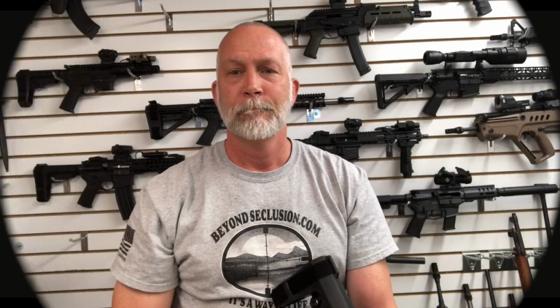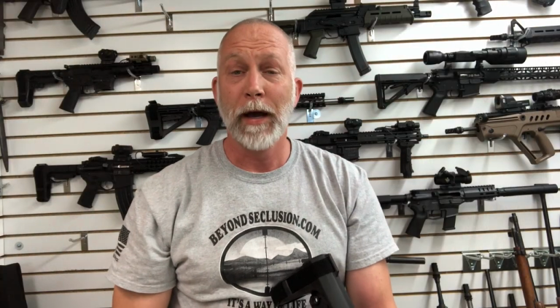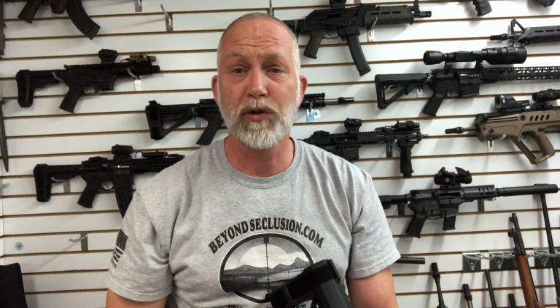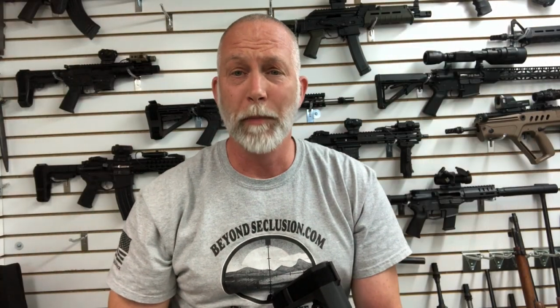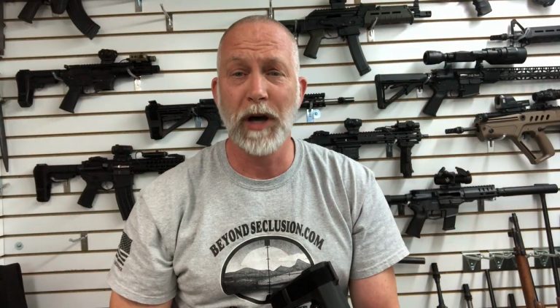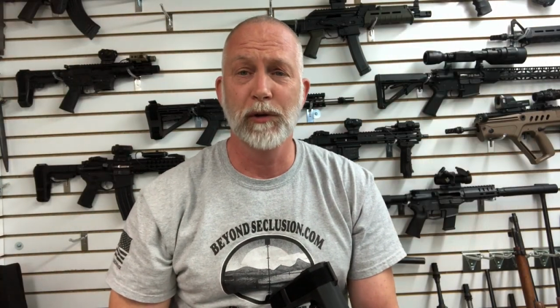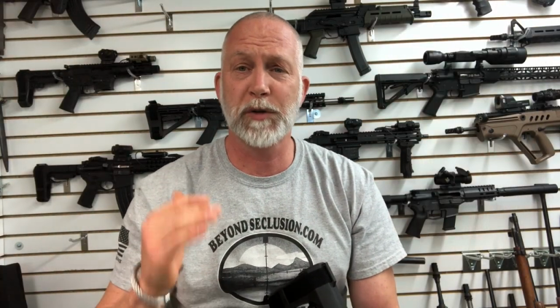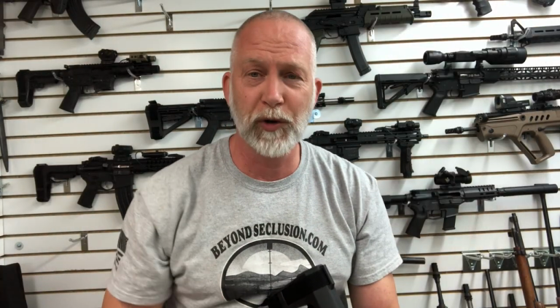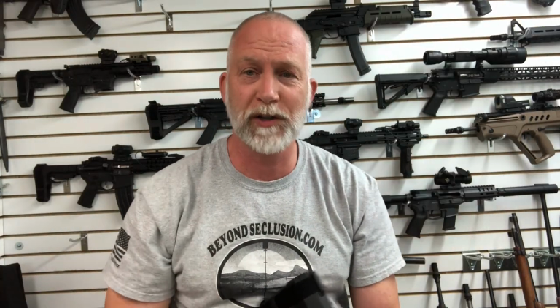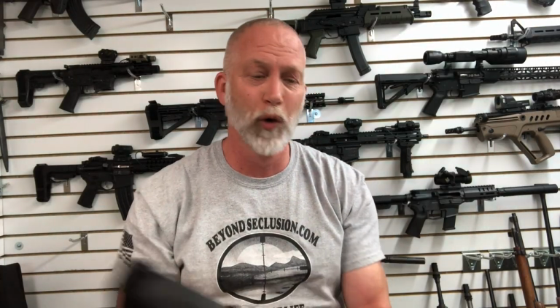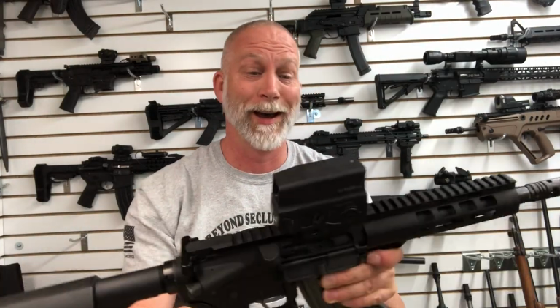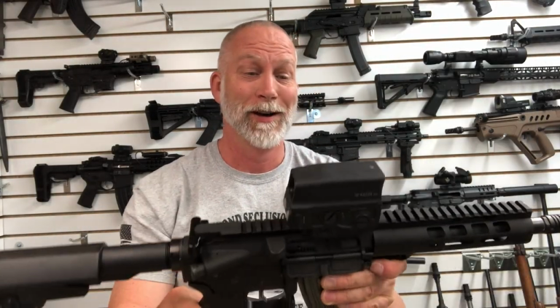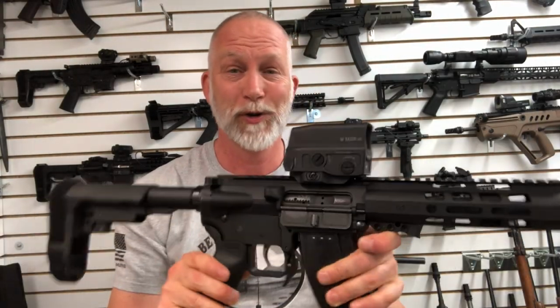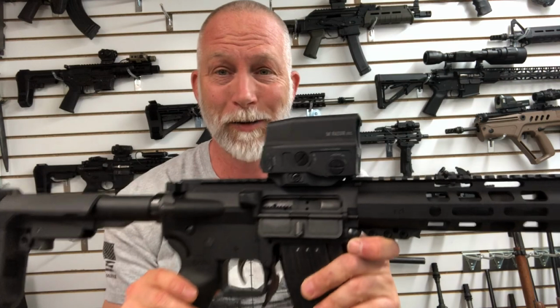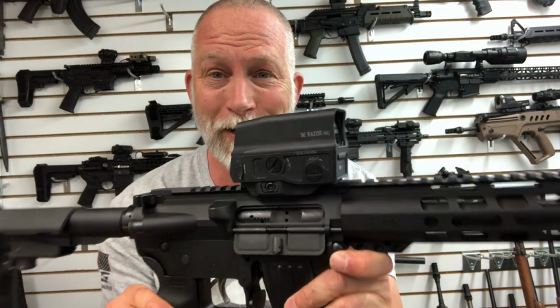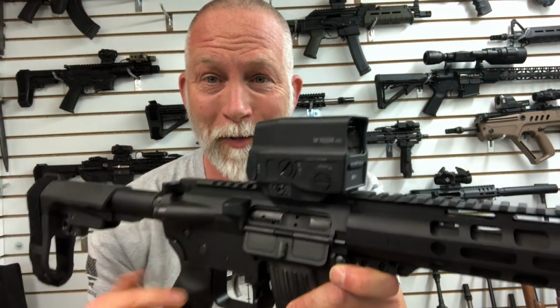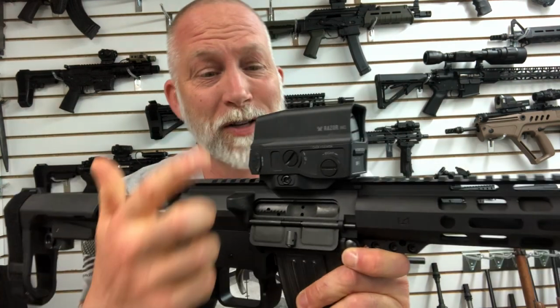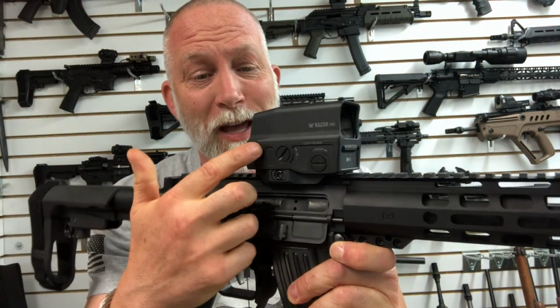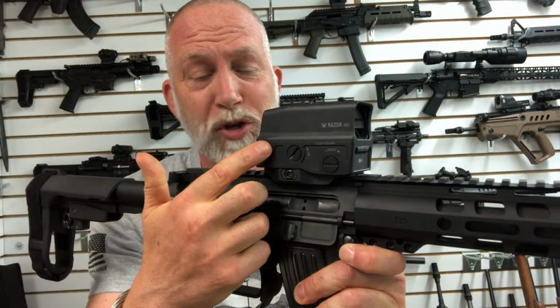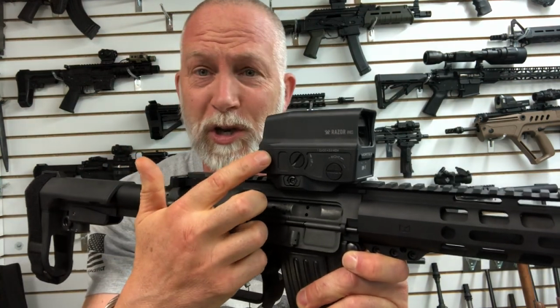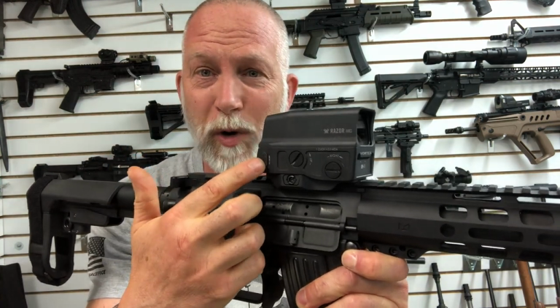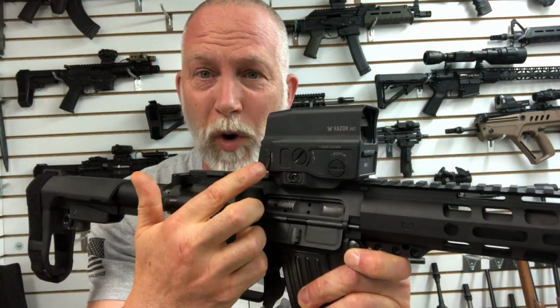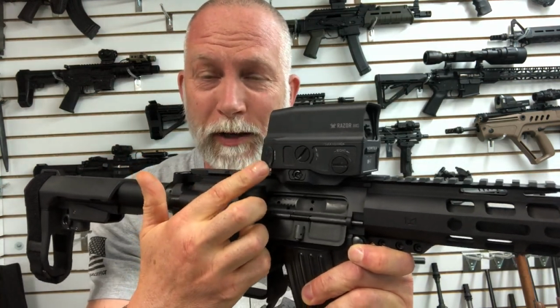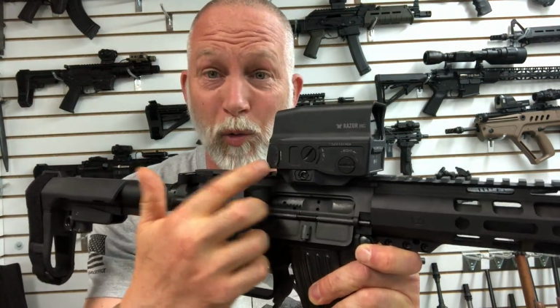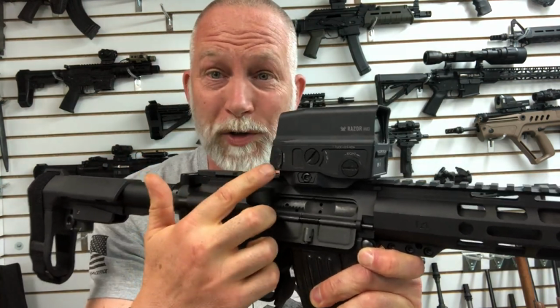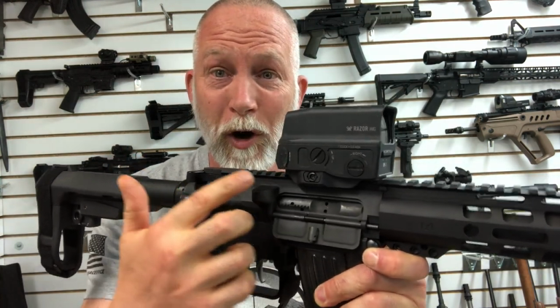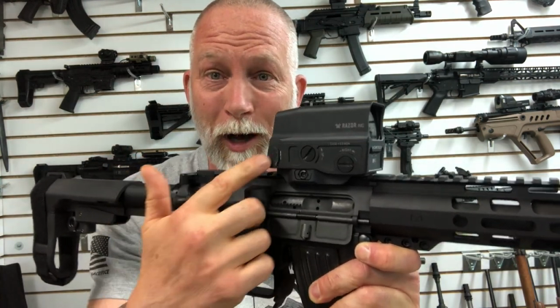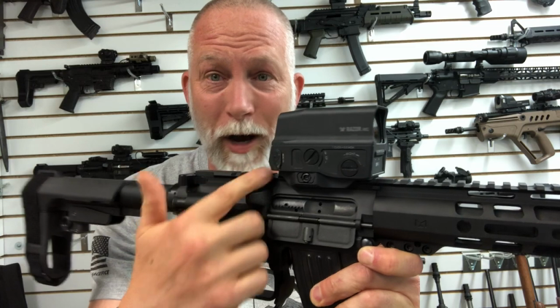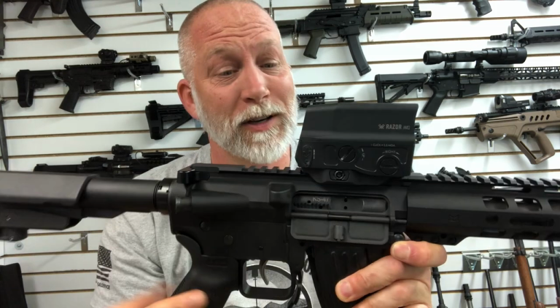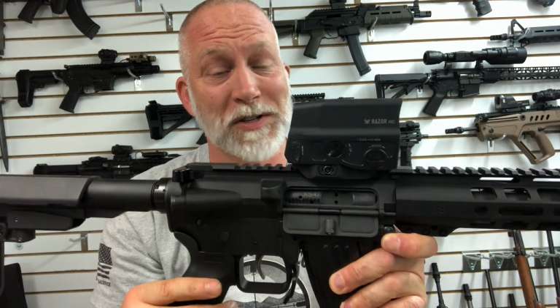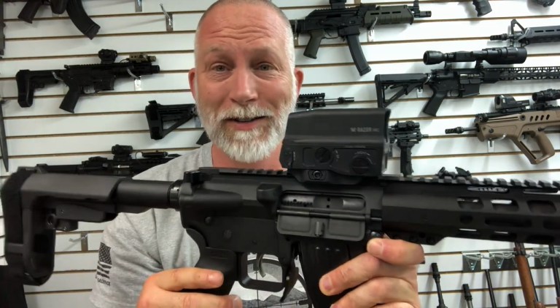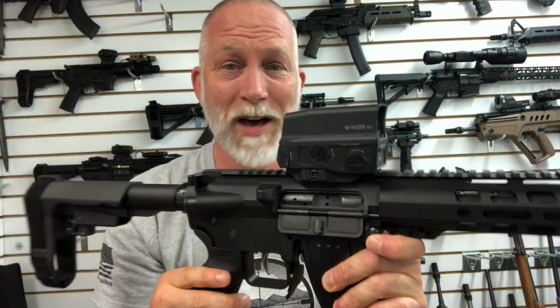Hey, this is Drew. Welcome back to Beyond Seclusion. Special thanks to Vortex for sending me this AMG UH-1 Razor Holographic Sight to test.